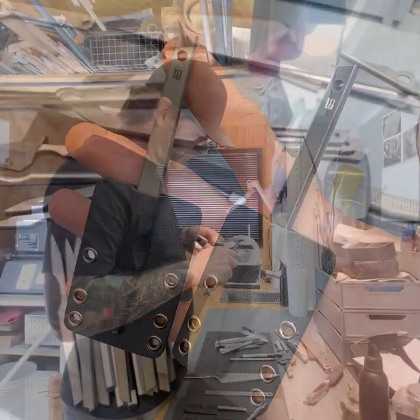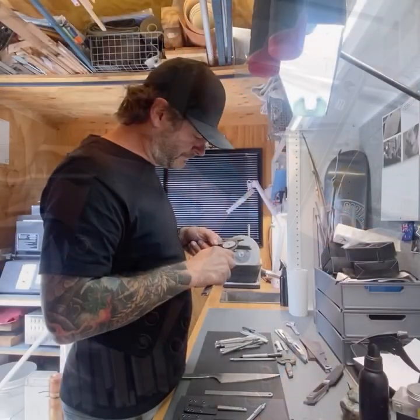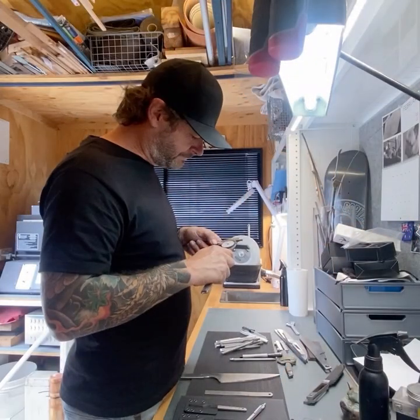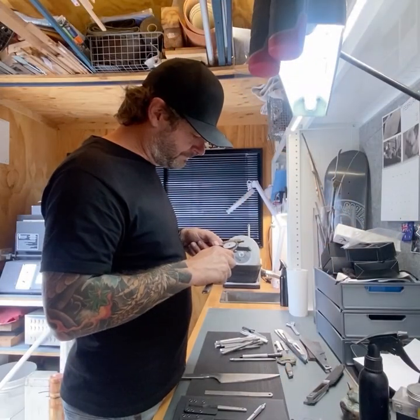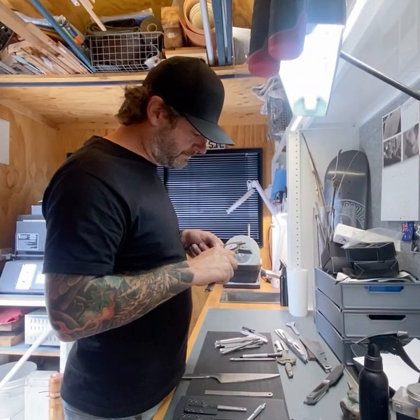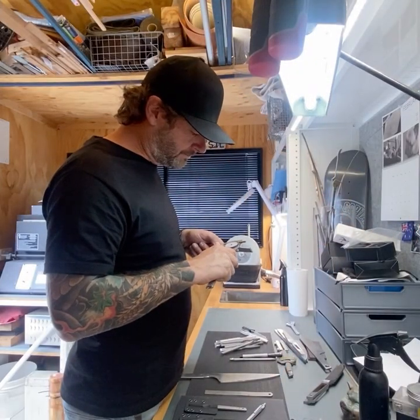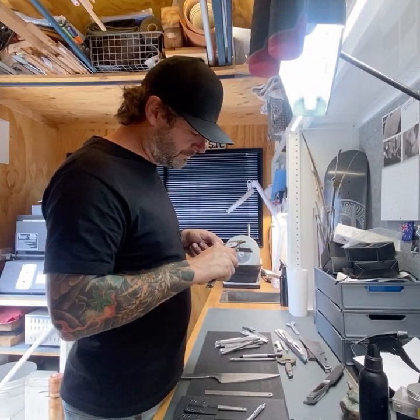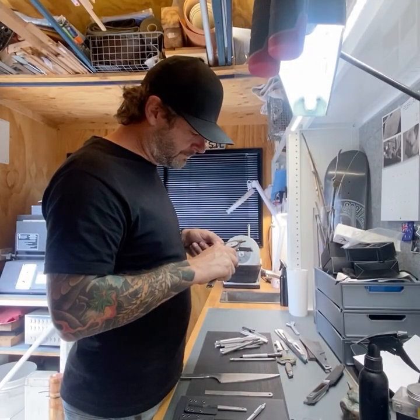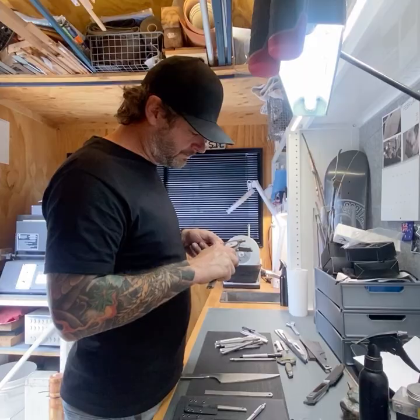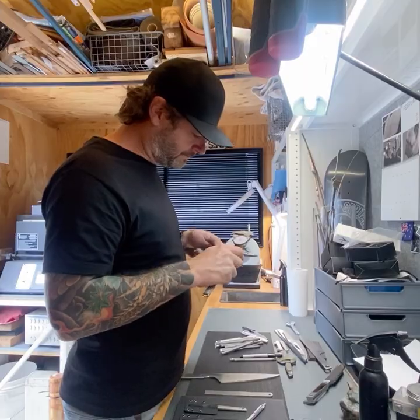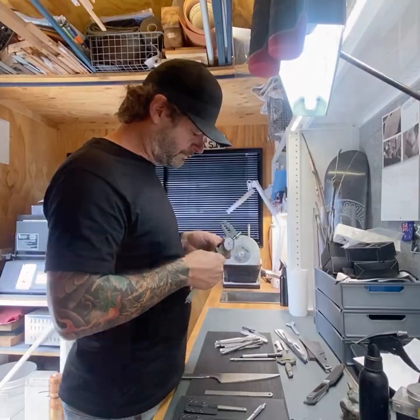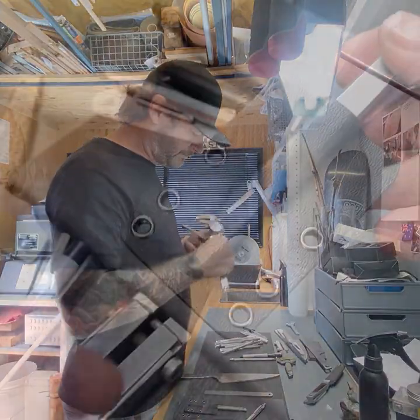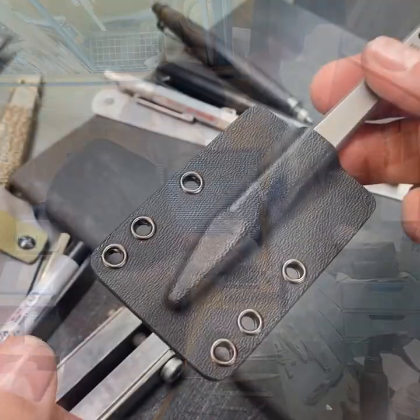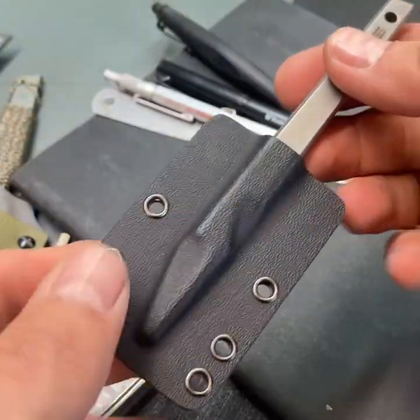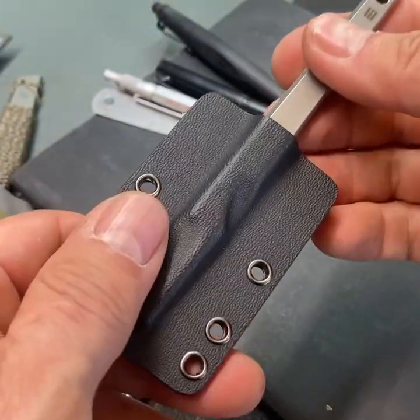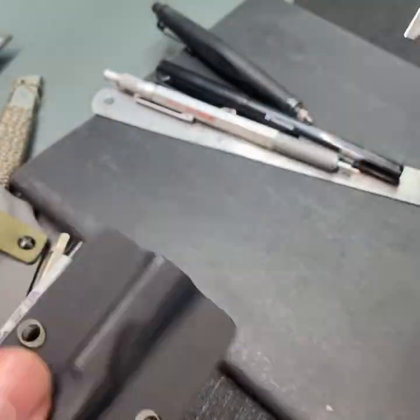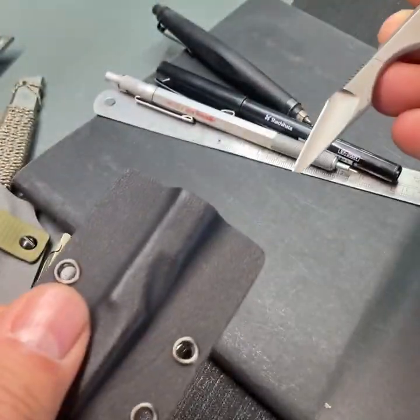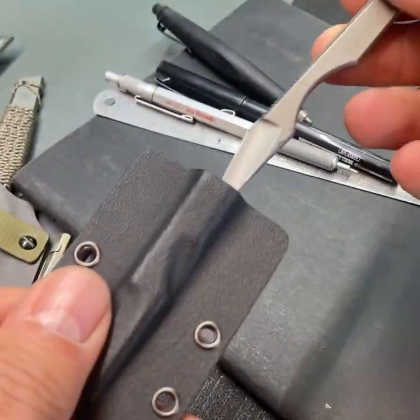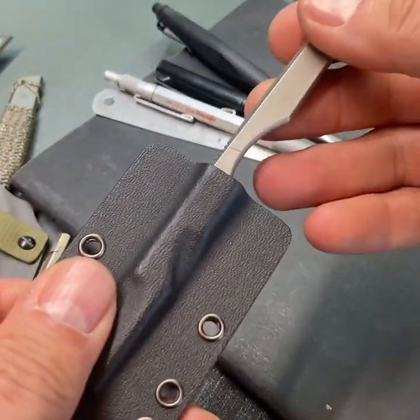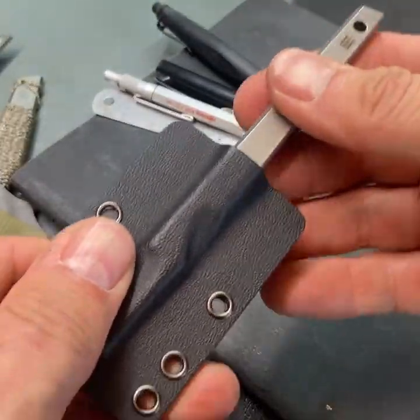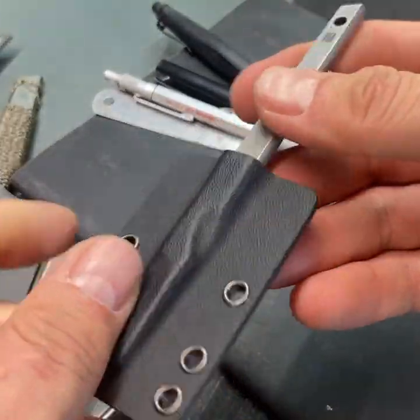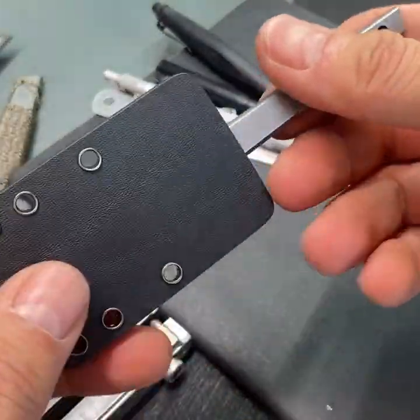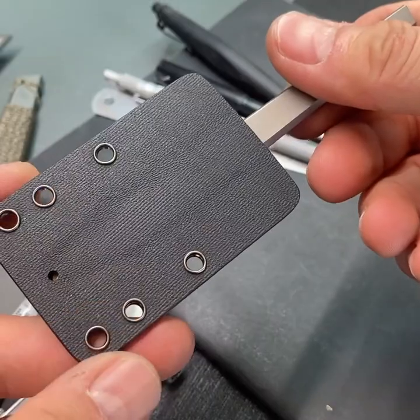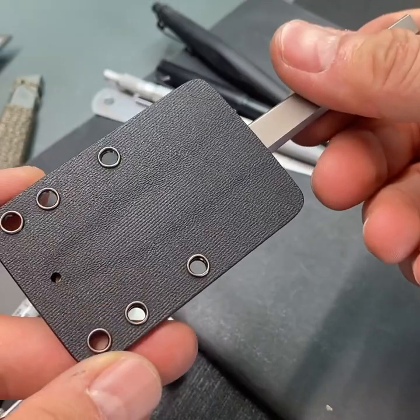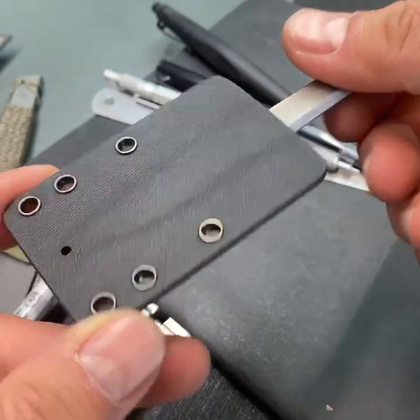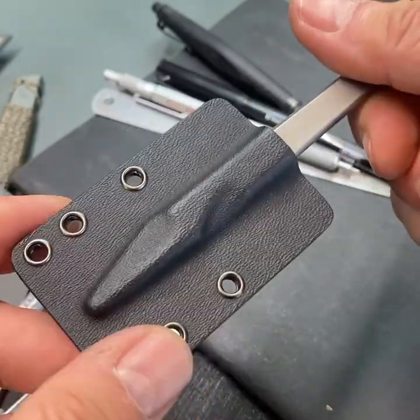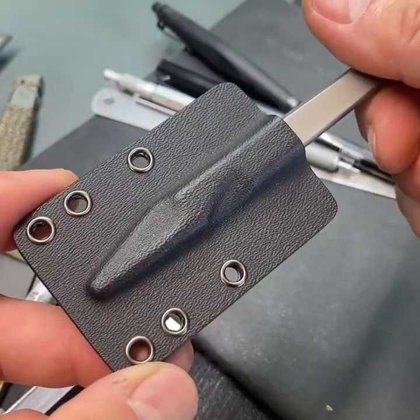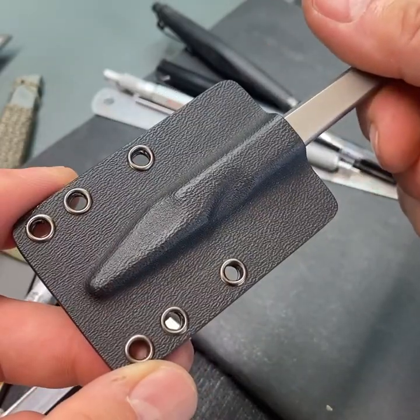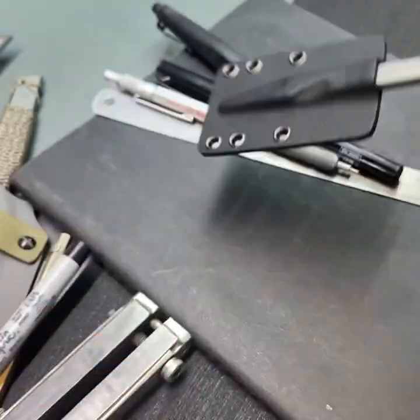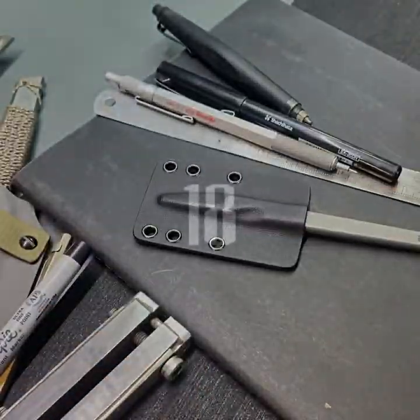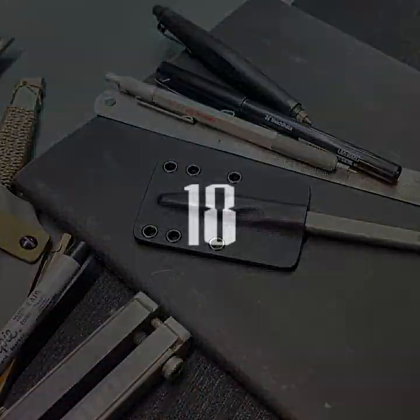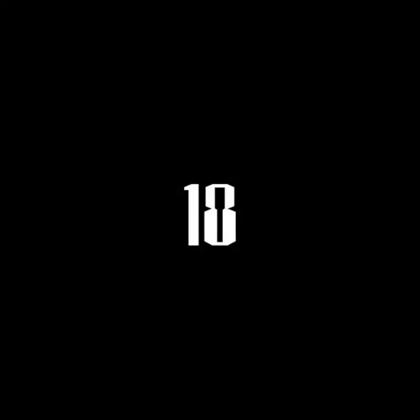Everything is lined up, the prototypes are perfect, and the factory is waiting for my go ahead. By backing this project, you'll be helping me grow the production side of my knife business, giving more people the opportunity to own a piece made by my design.